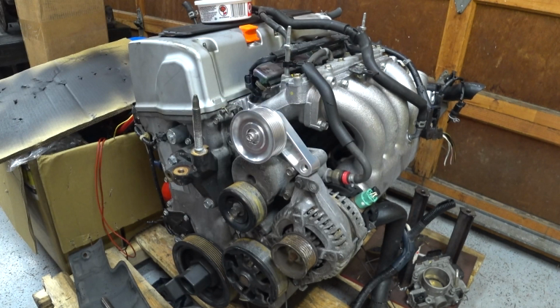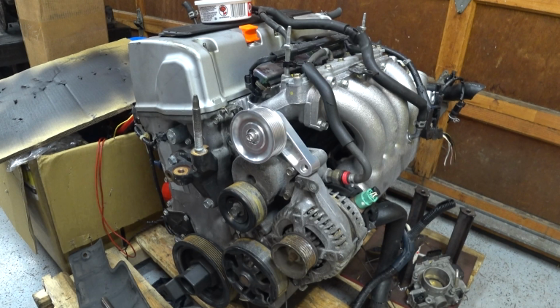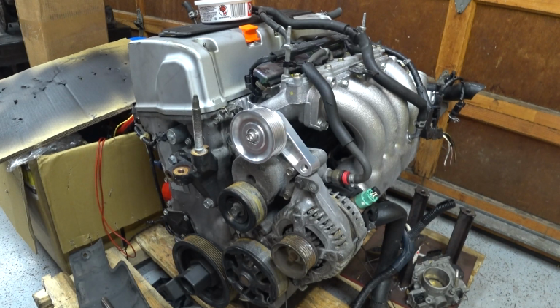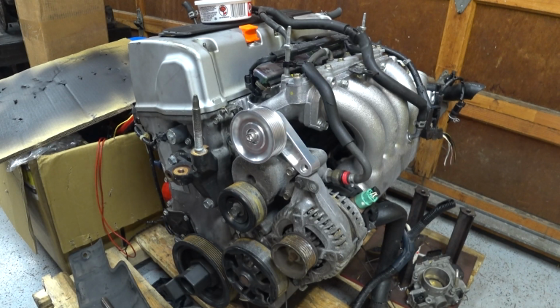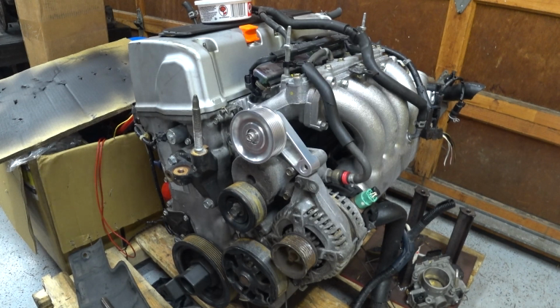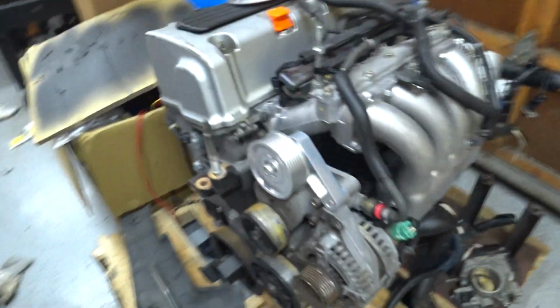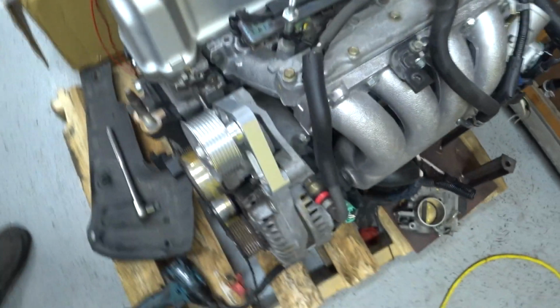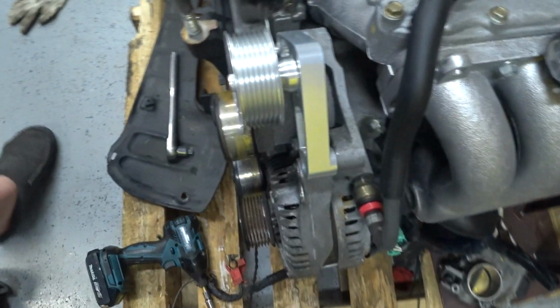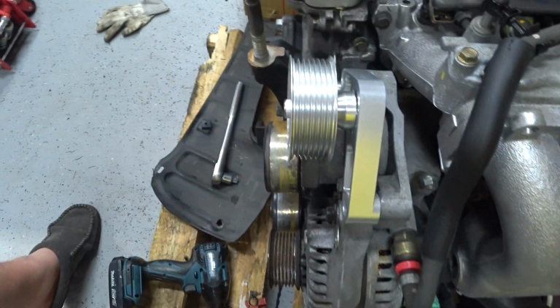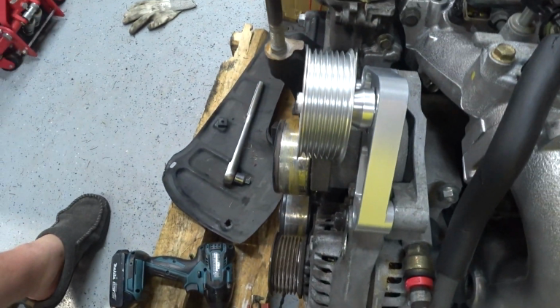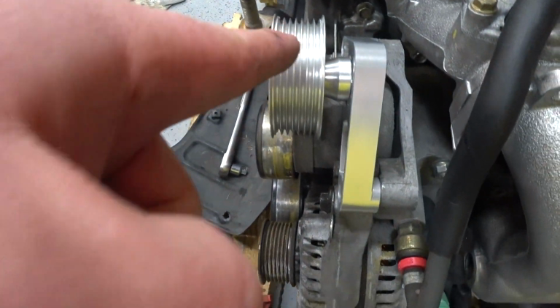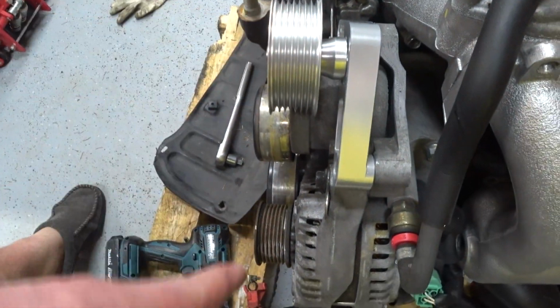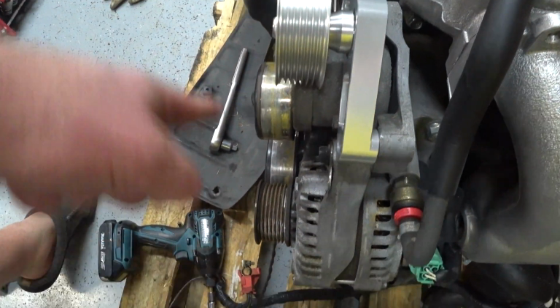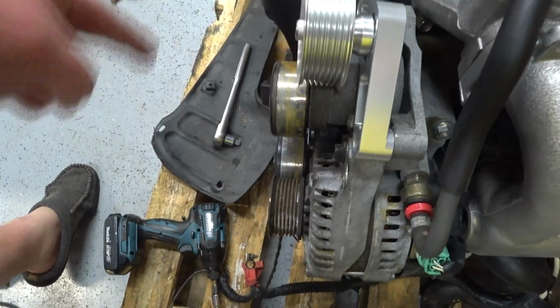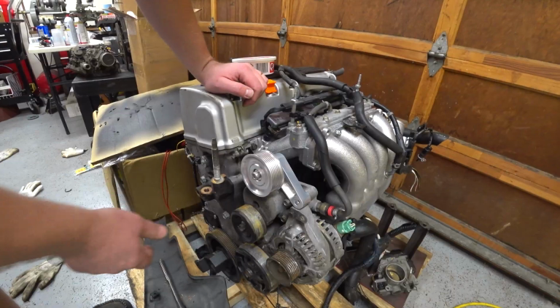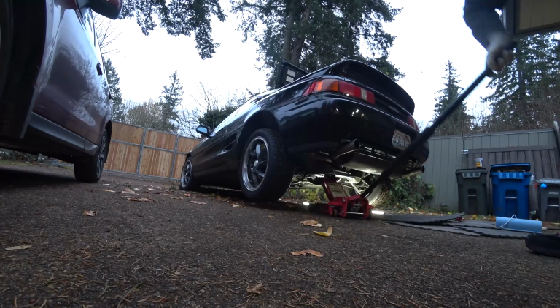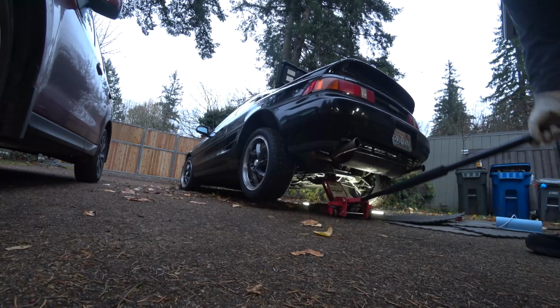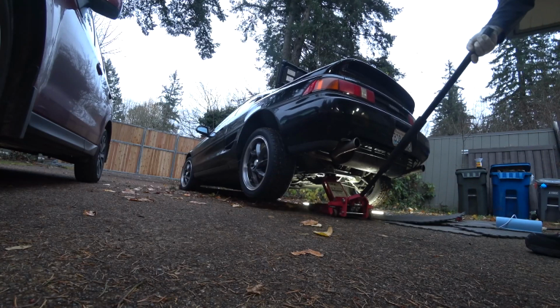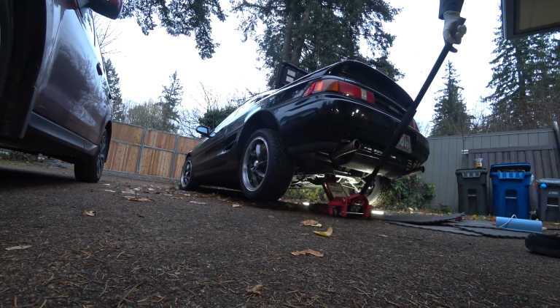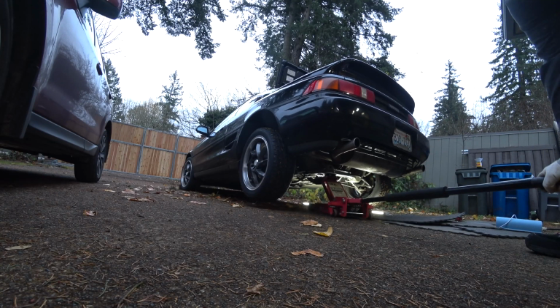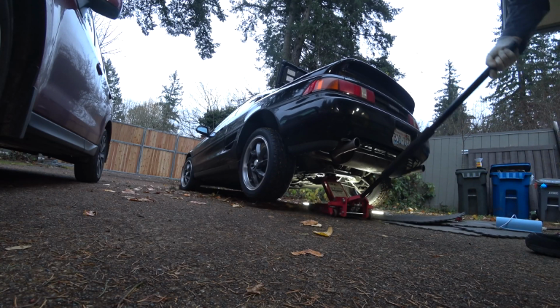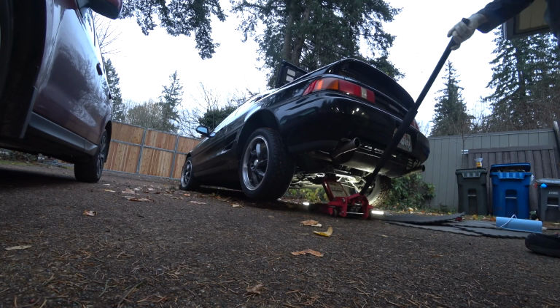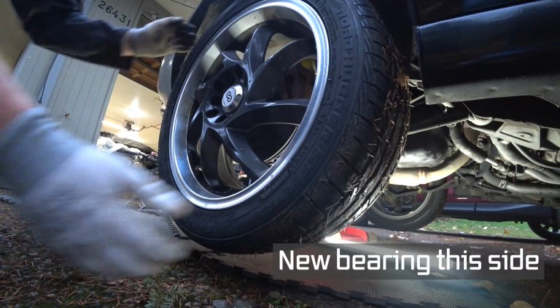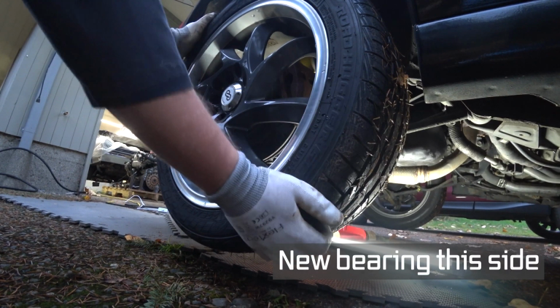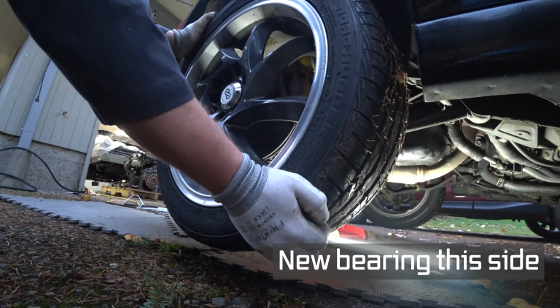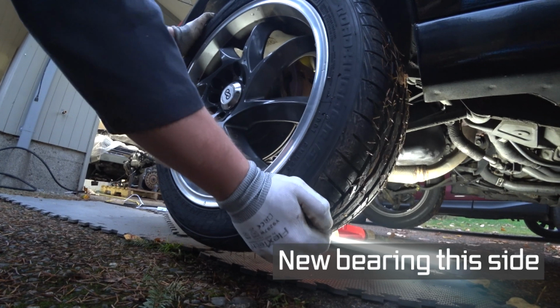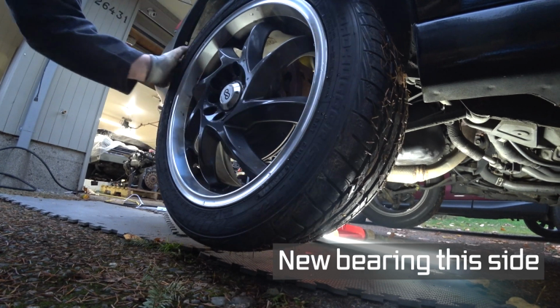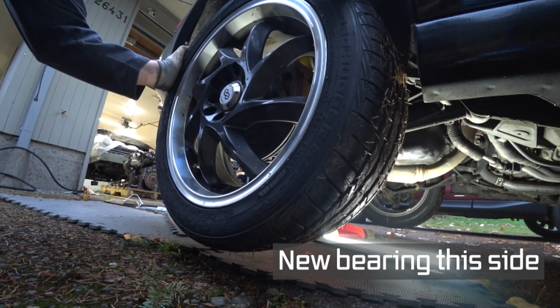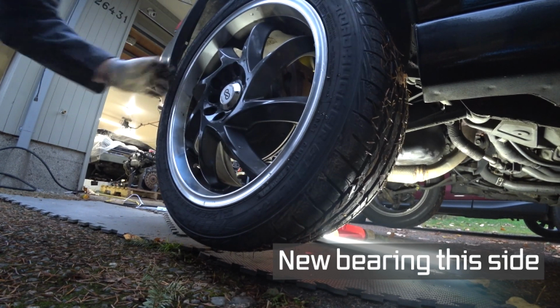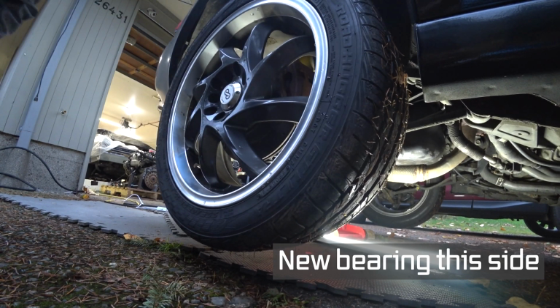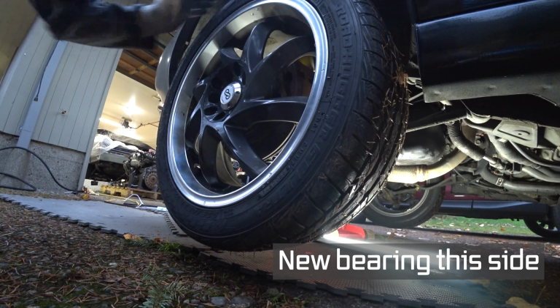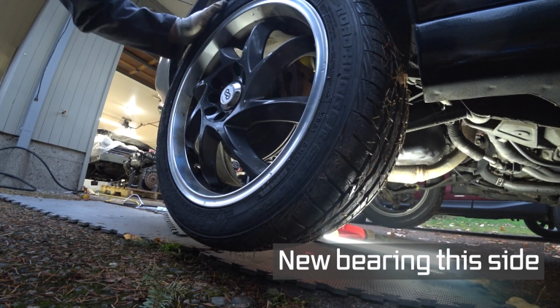That doesn't look right — that does not line up with the rest of them. Look how tight this is now — nothing, doesn't budge at all.